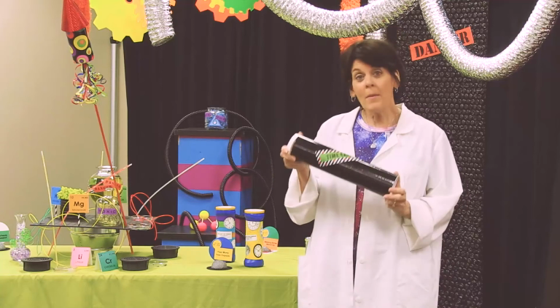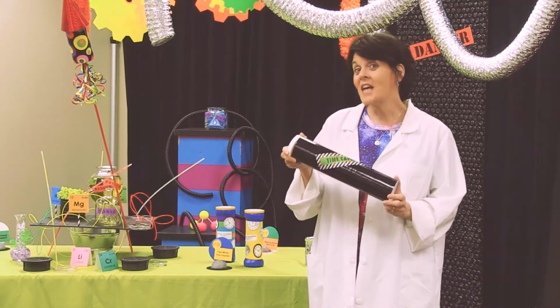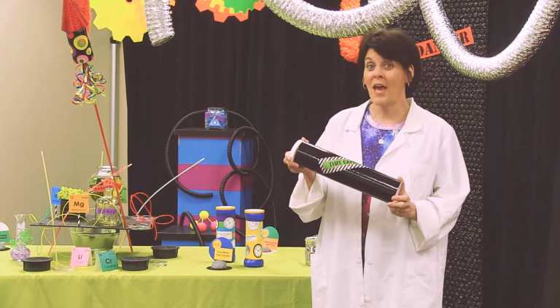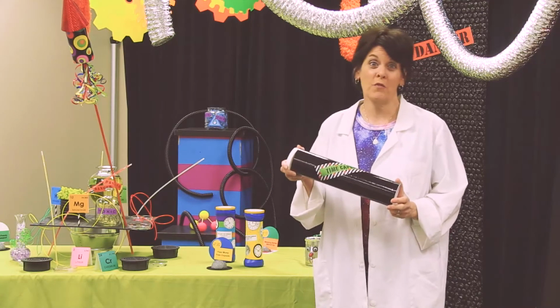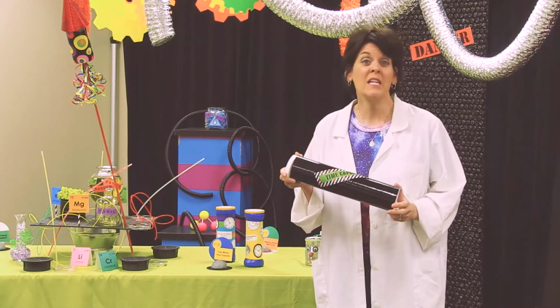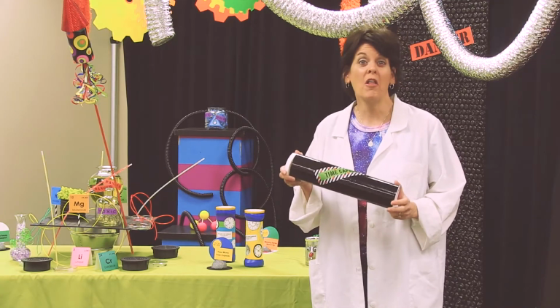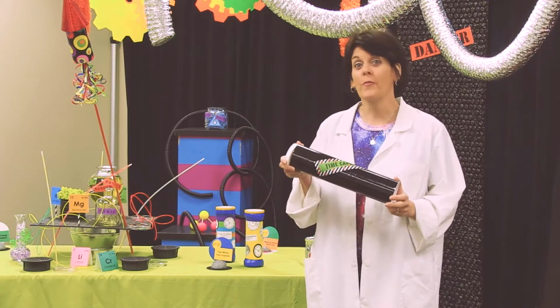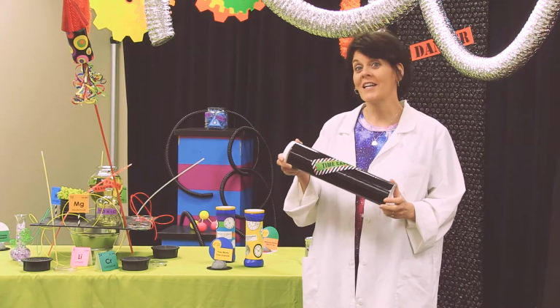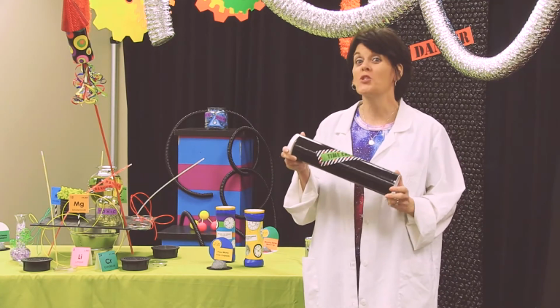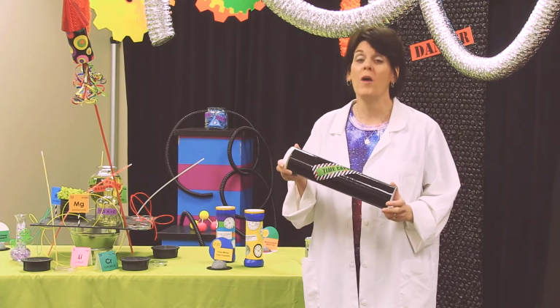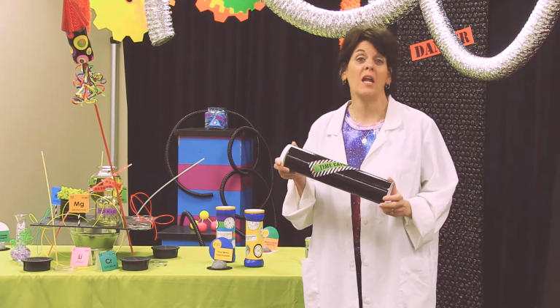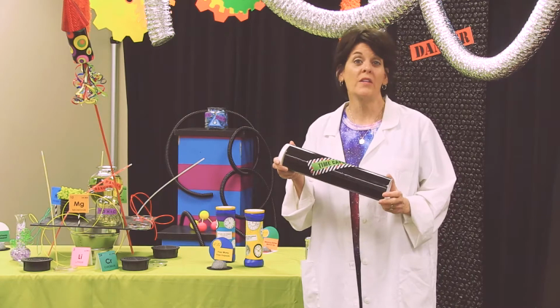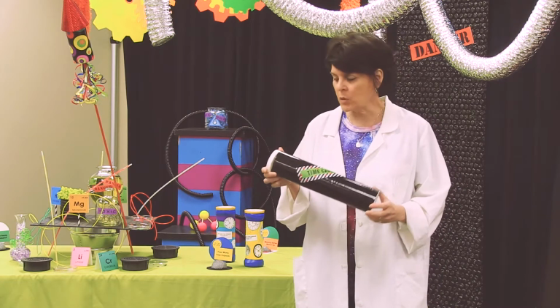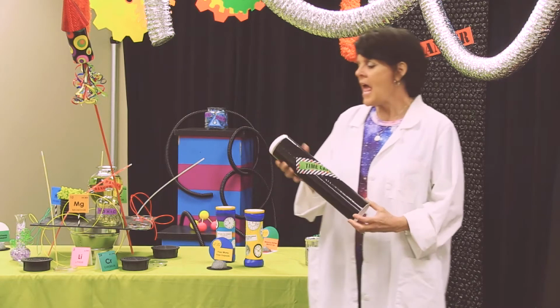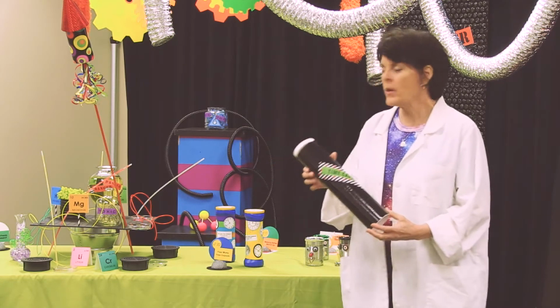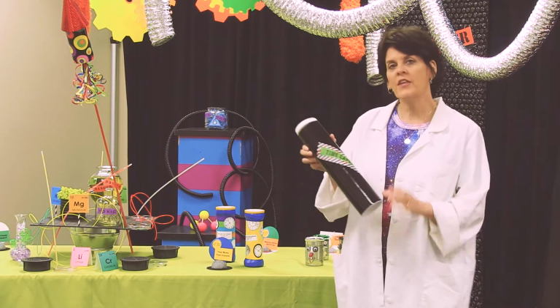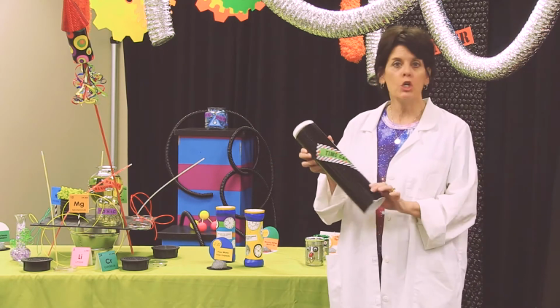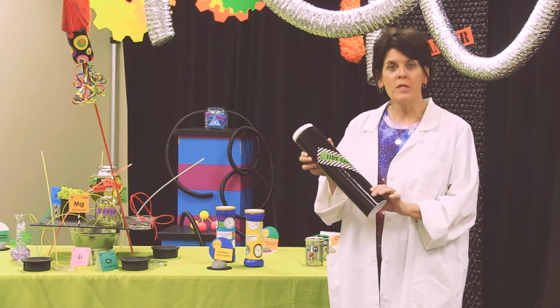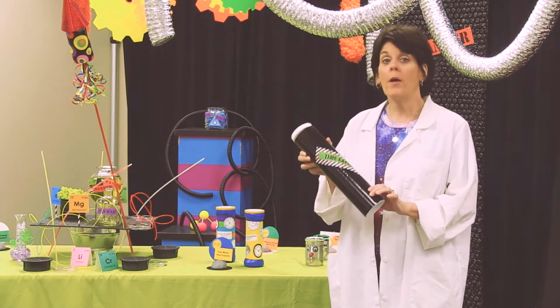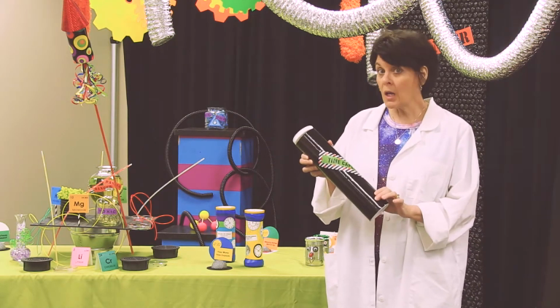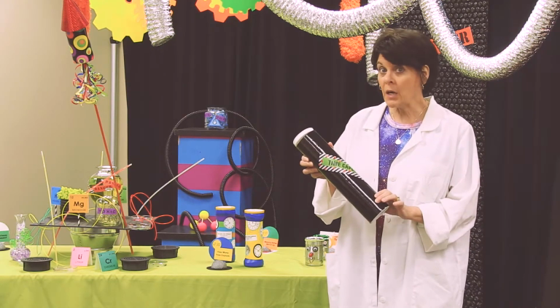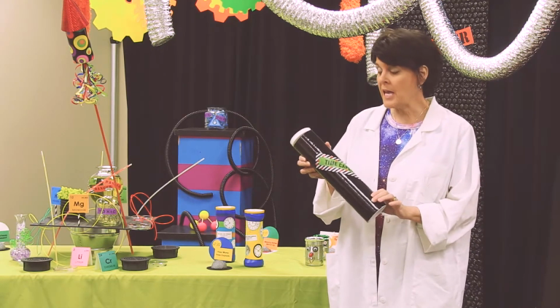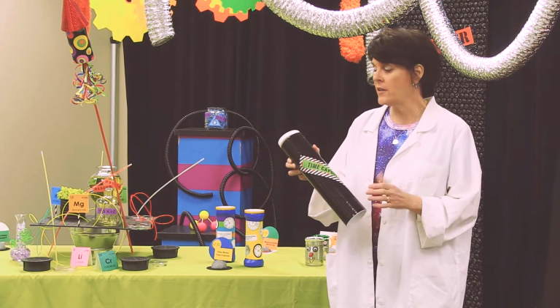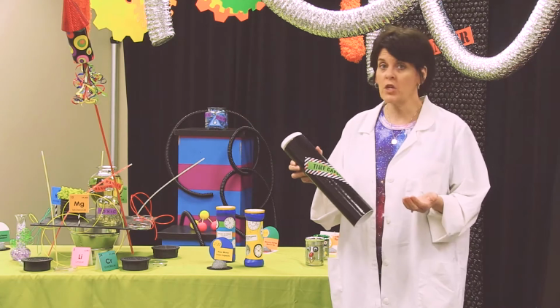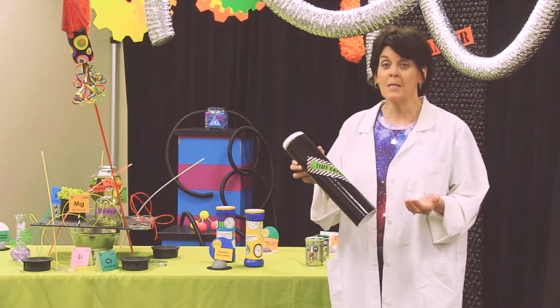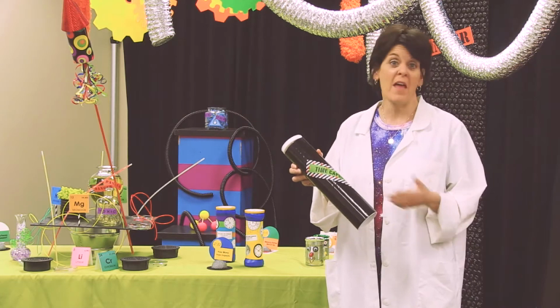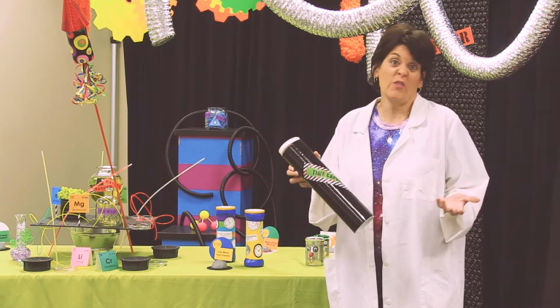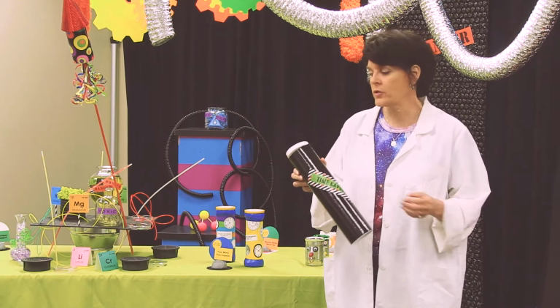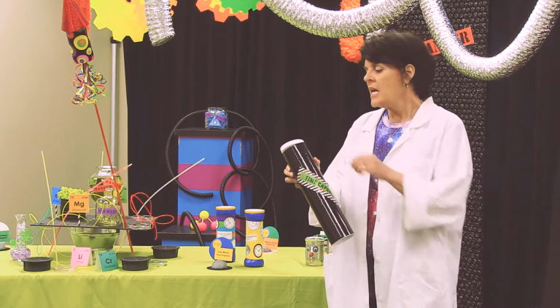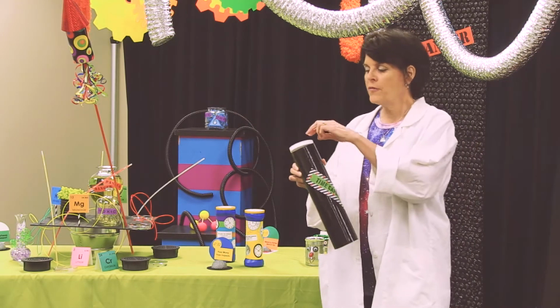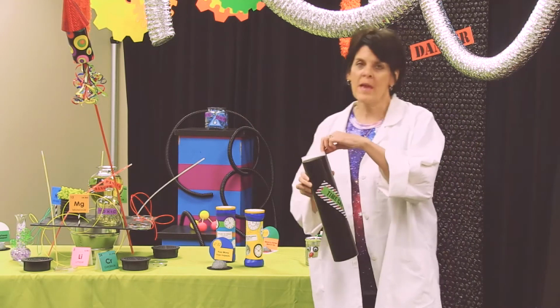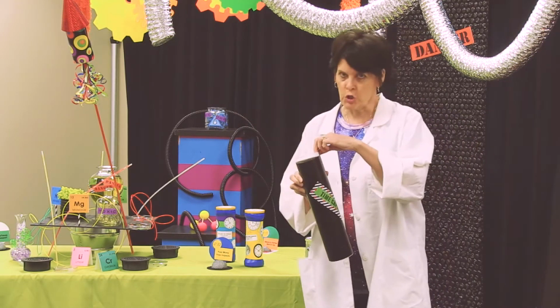We made time capsules for our meetings to put all of our information in, and it was so fun. We just set them around on the tables. We got these tubes from Uline Company — they're not very expensive. They have all different colors, and they're mailer tubes.